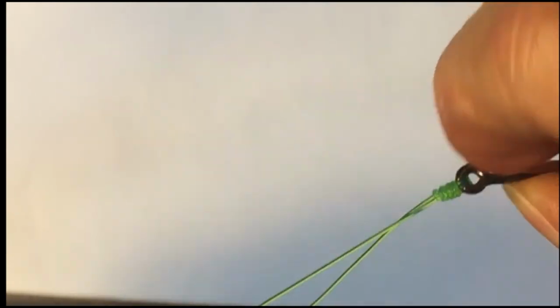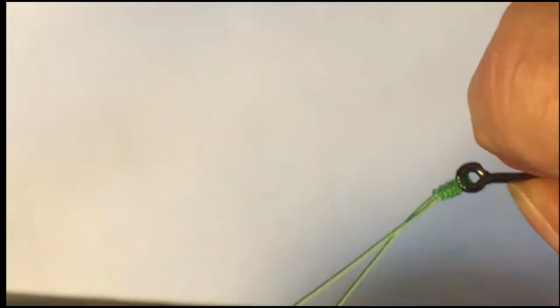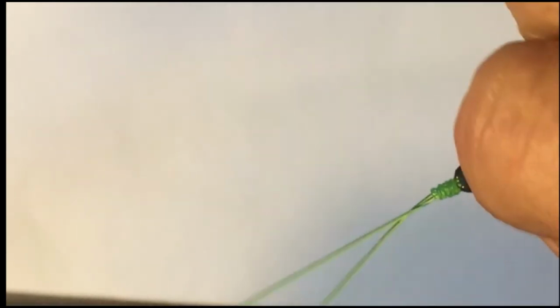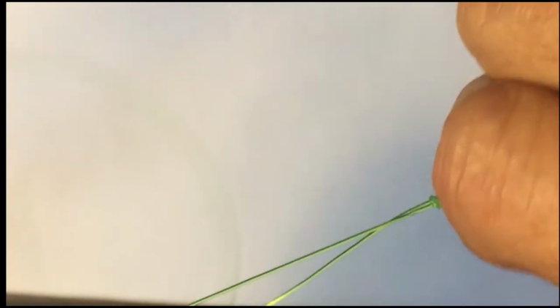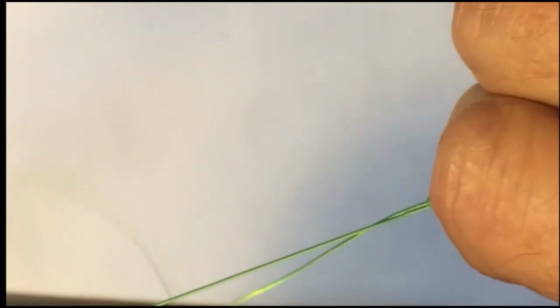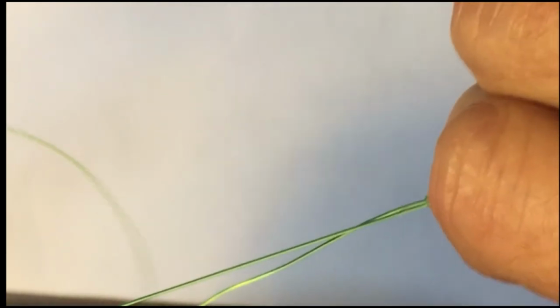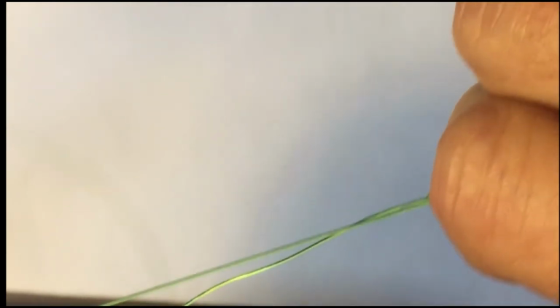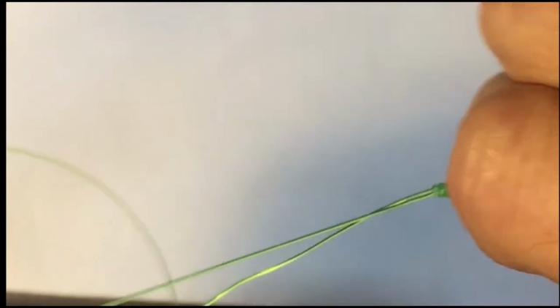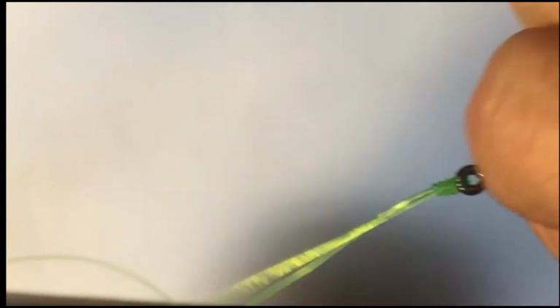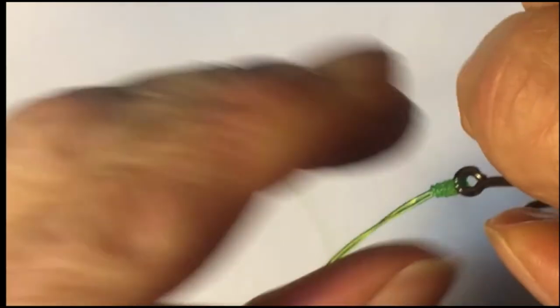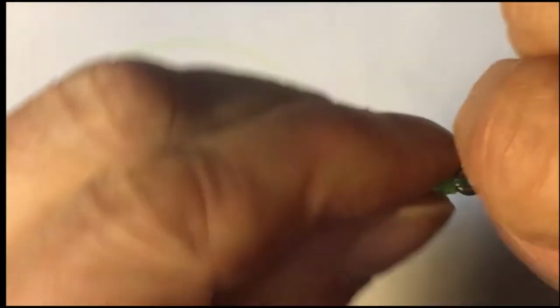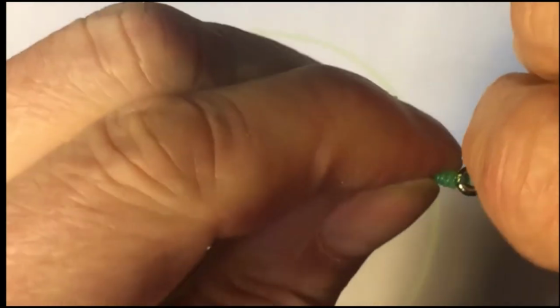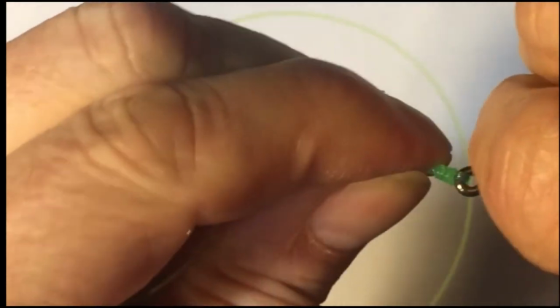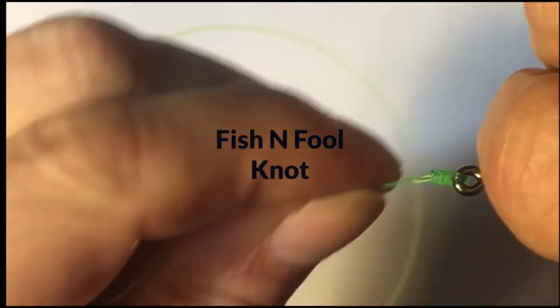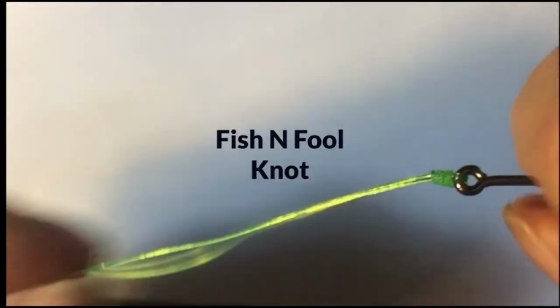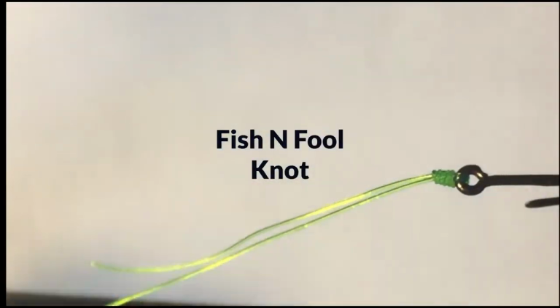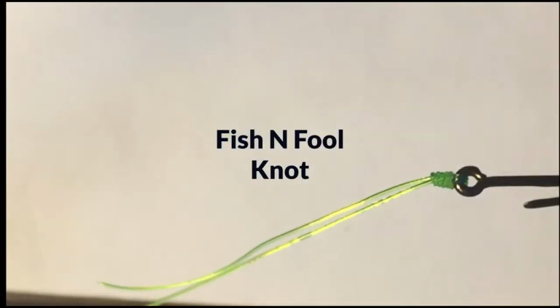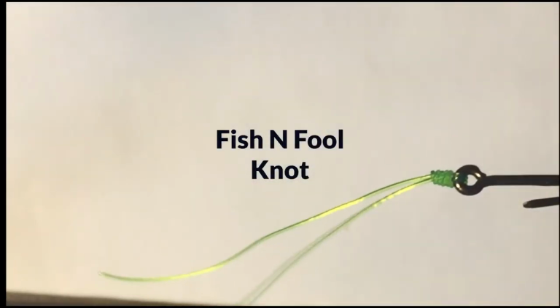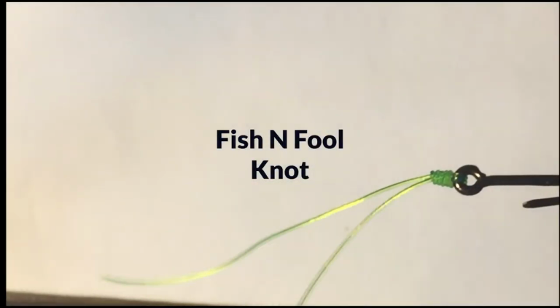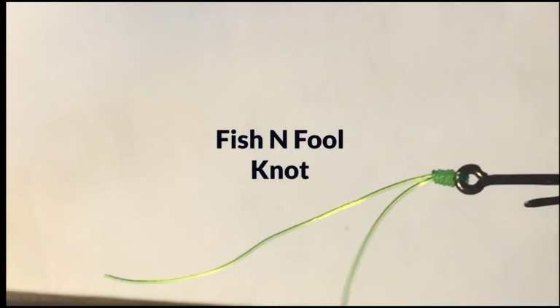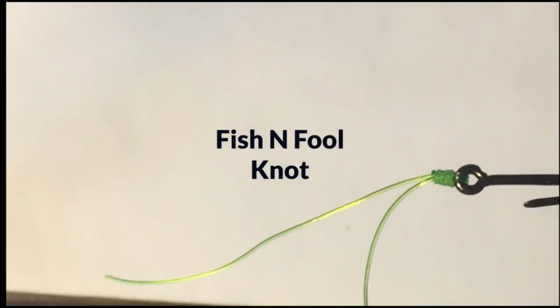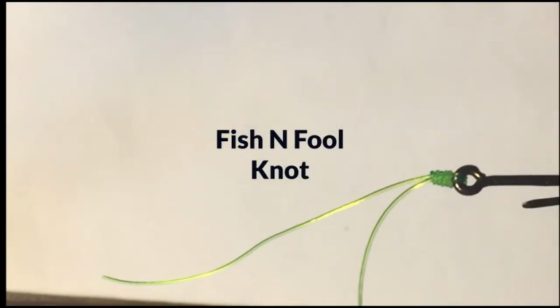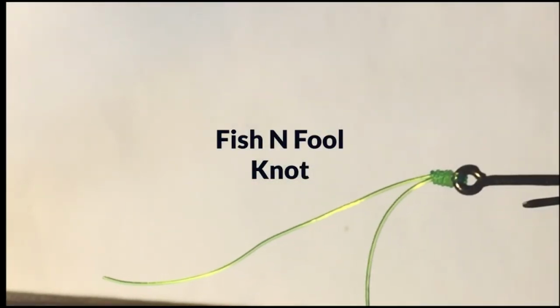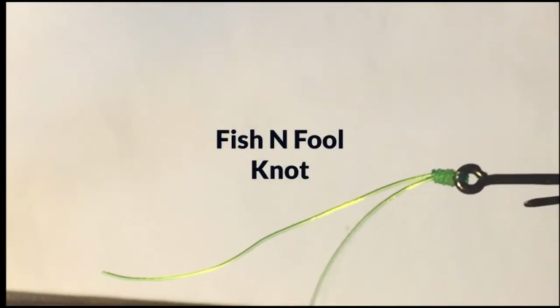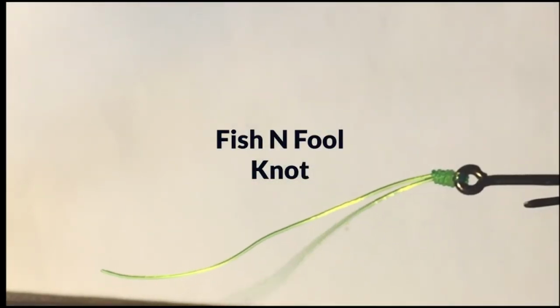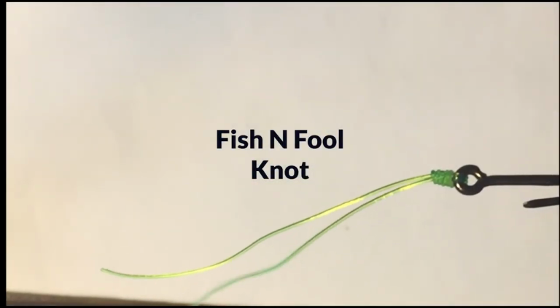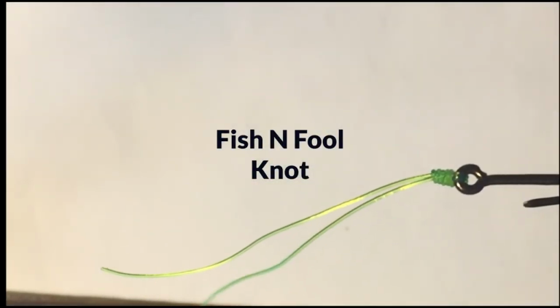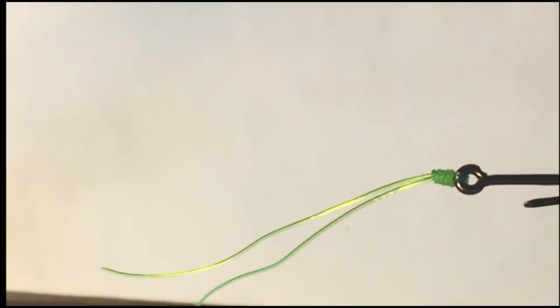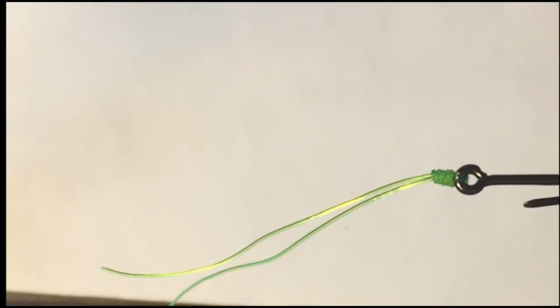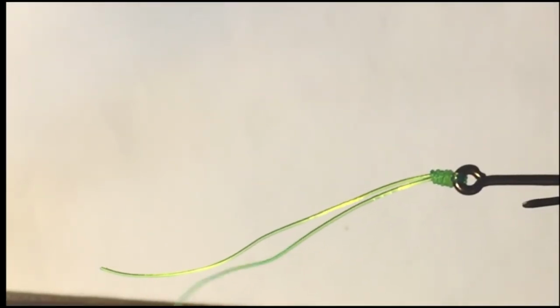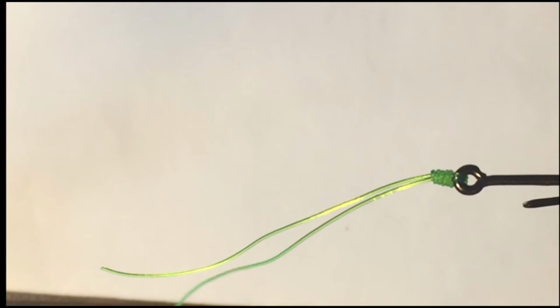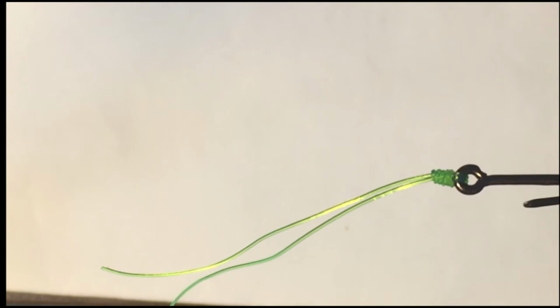And voilà — the Fish and Fool knot. Trim the tag end and you are ready for the finishing touches.